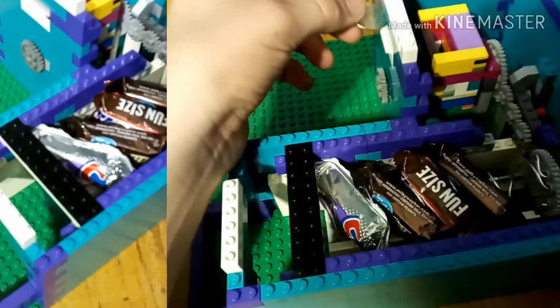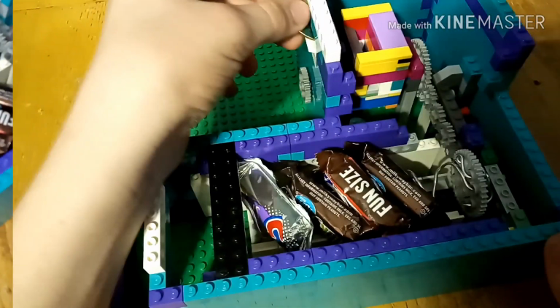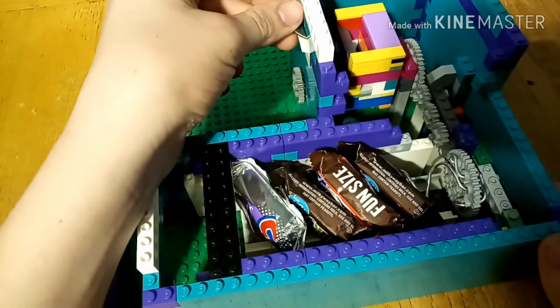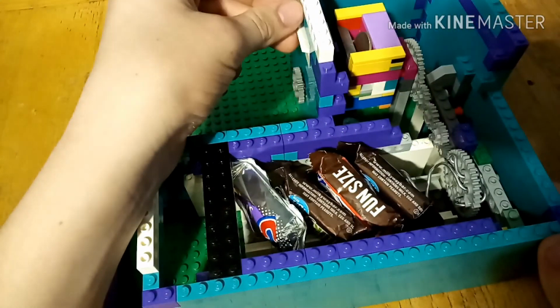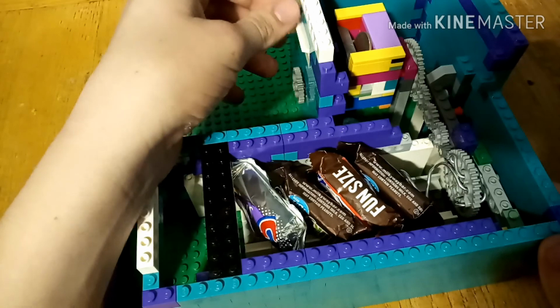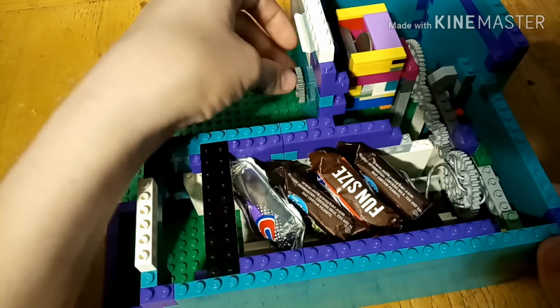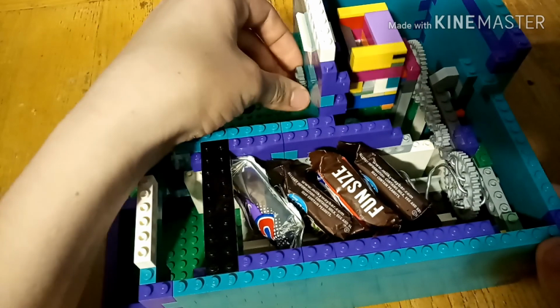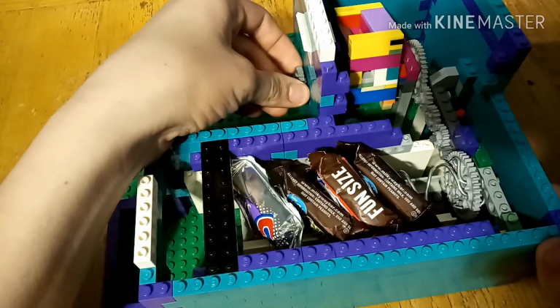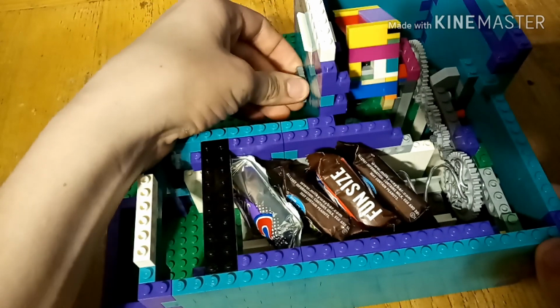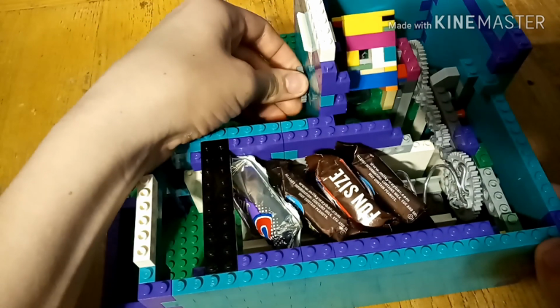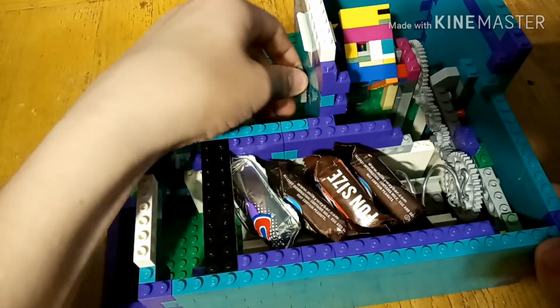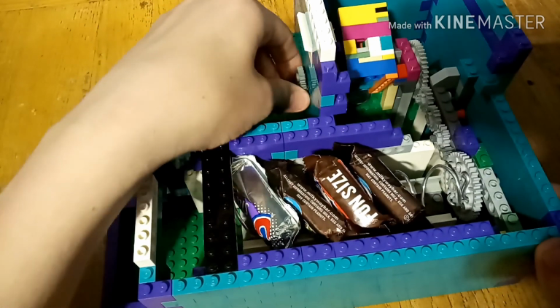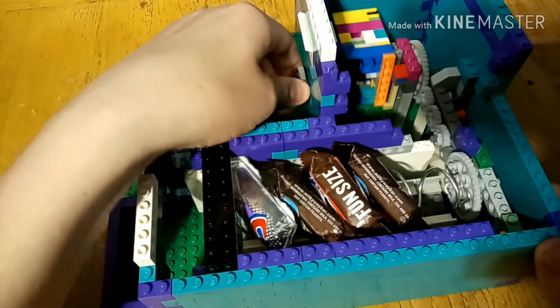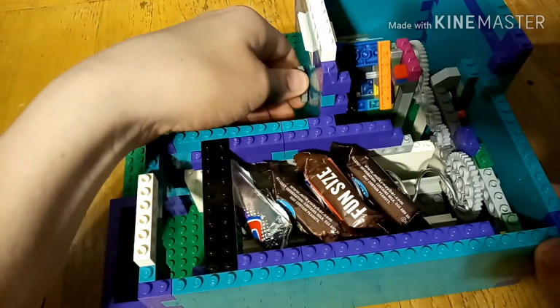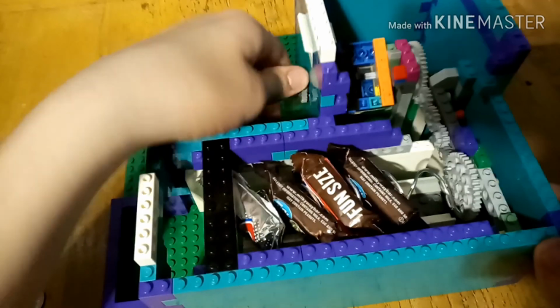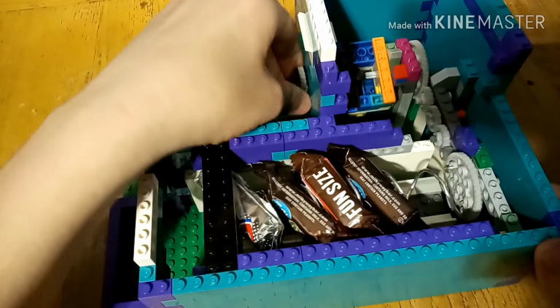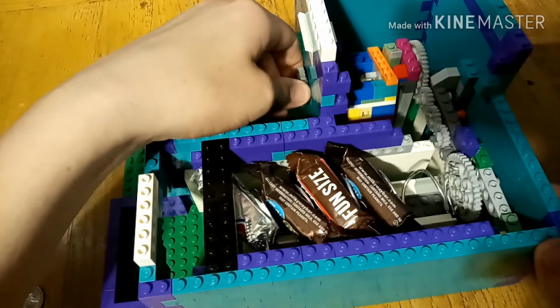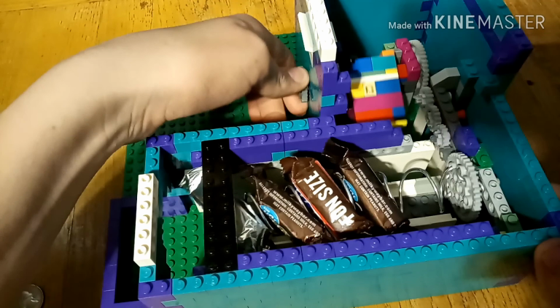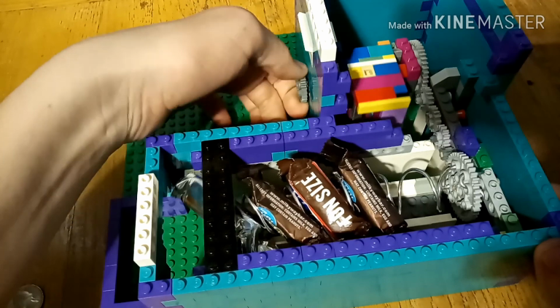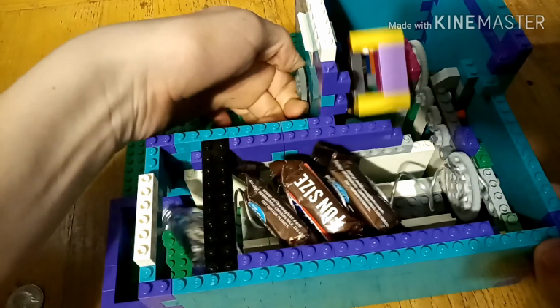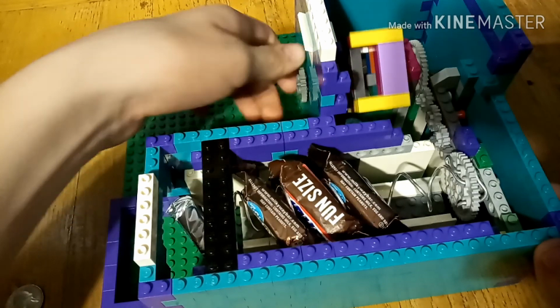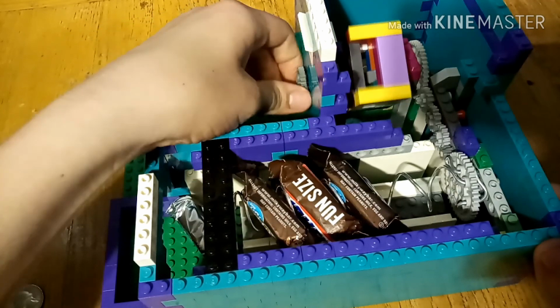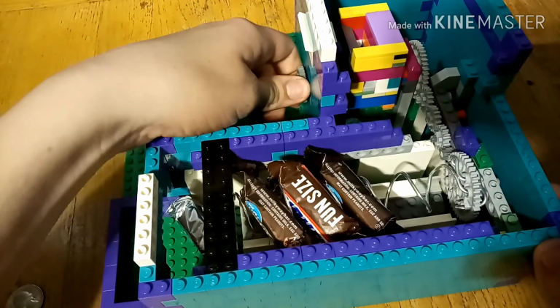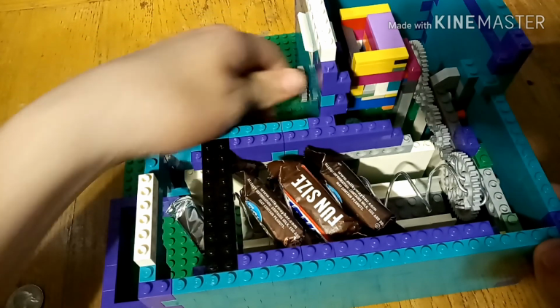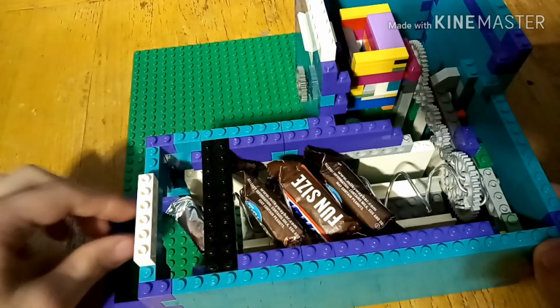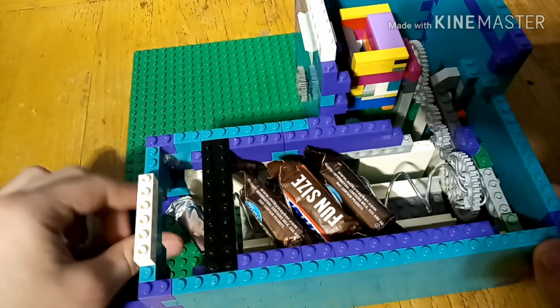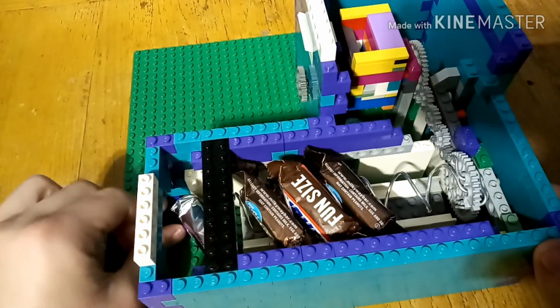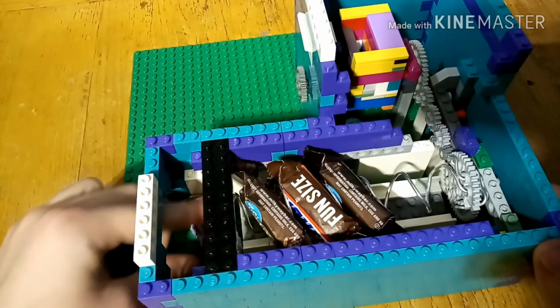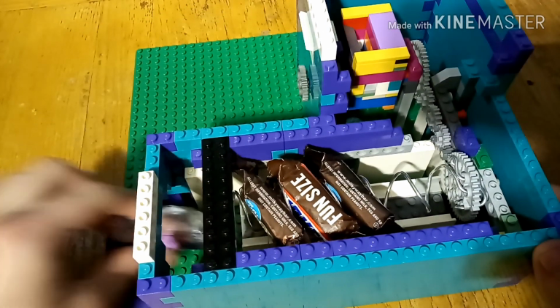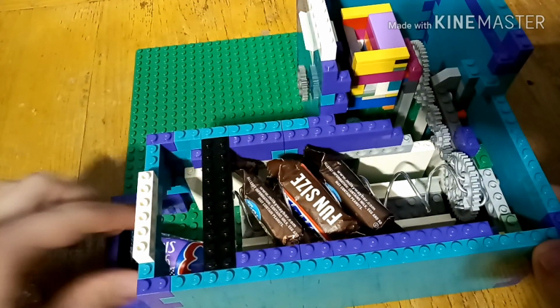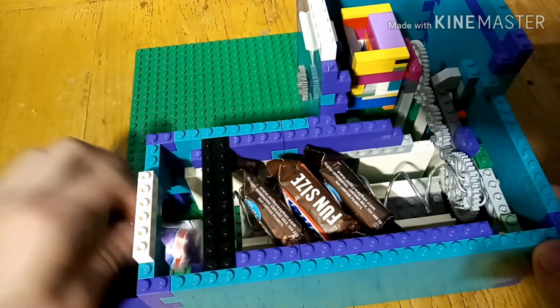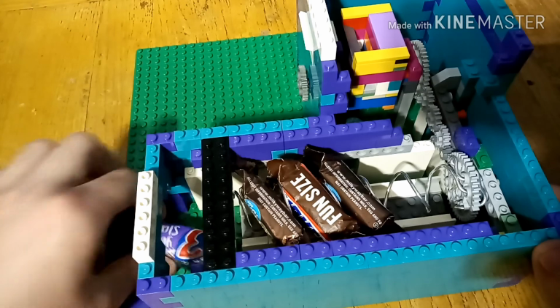So the coin goes in, pushes down the lever, turns all the gears, around it goes, candy drops. I pick it up from the front.